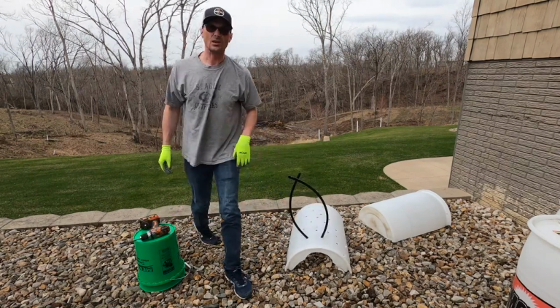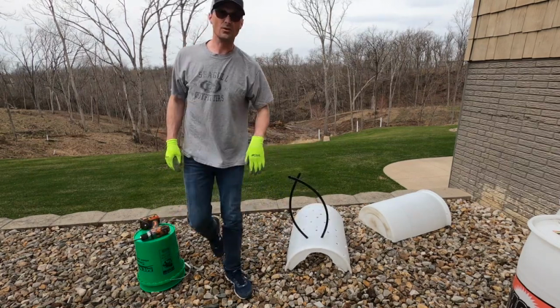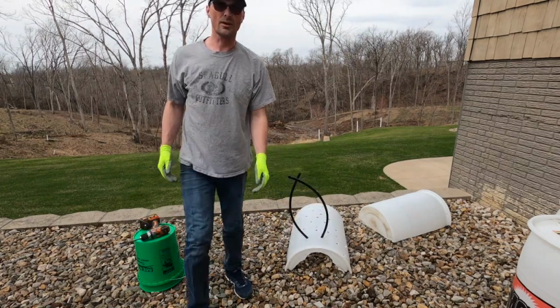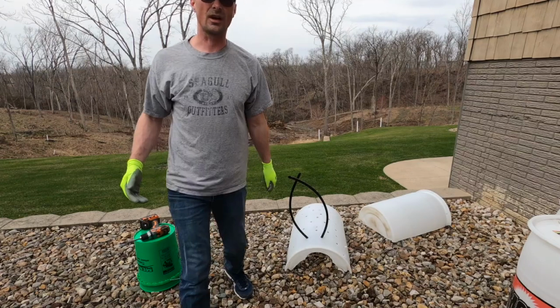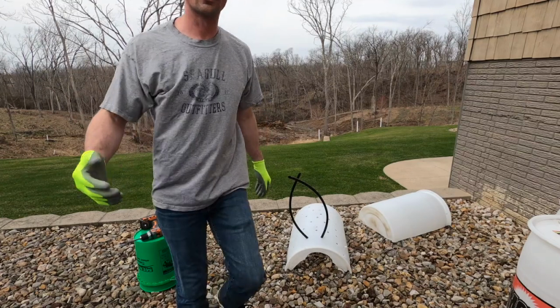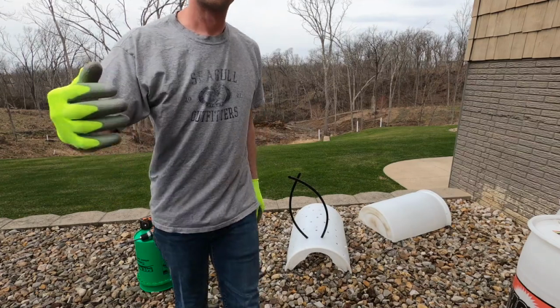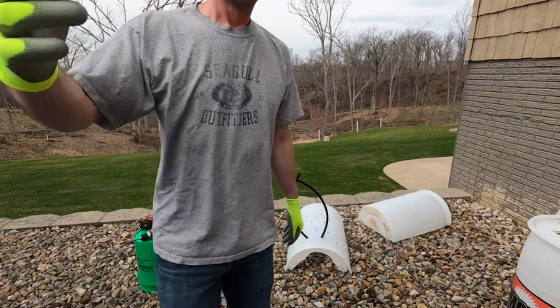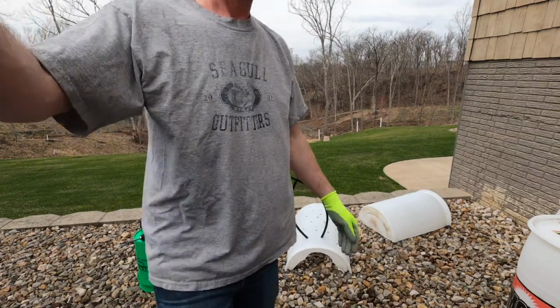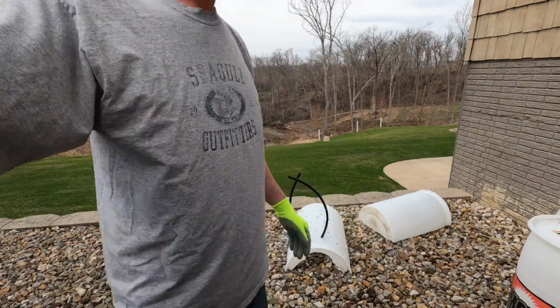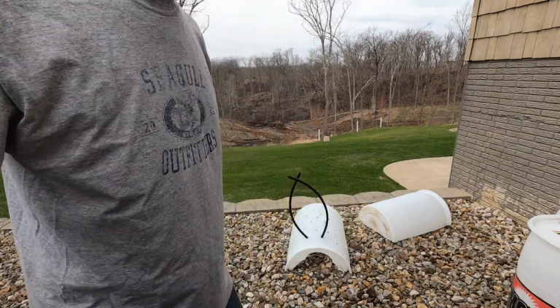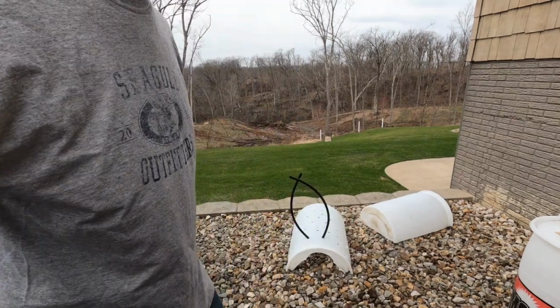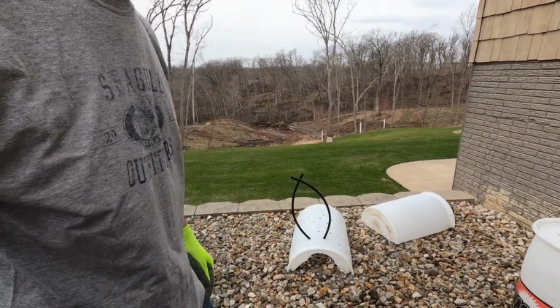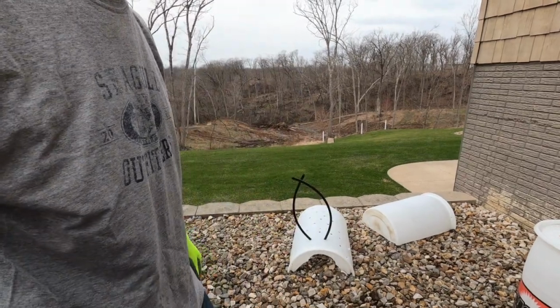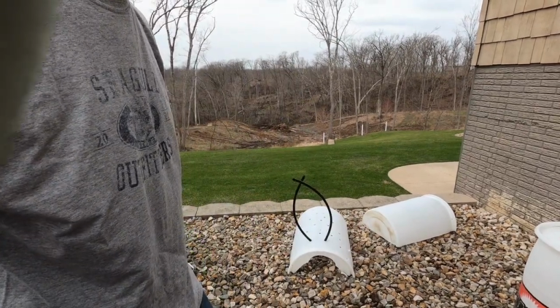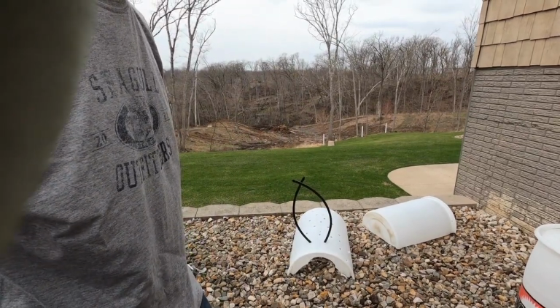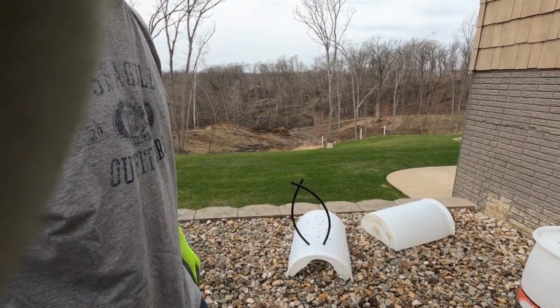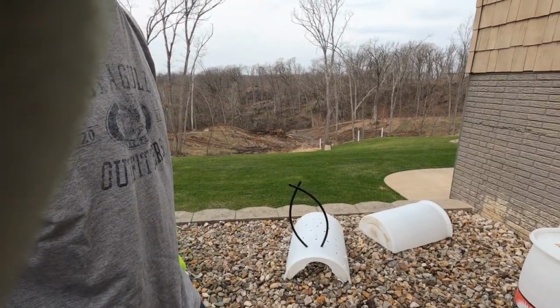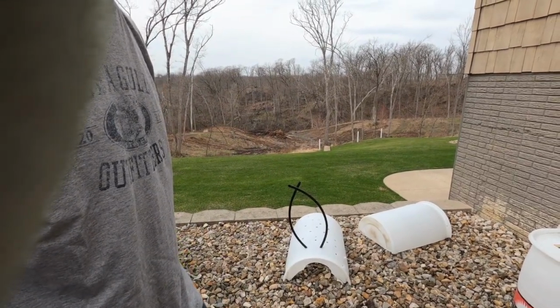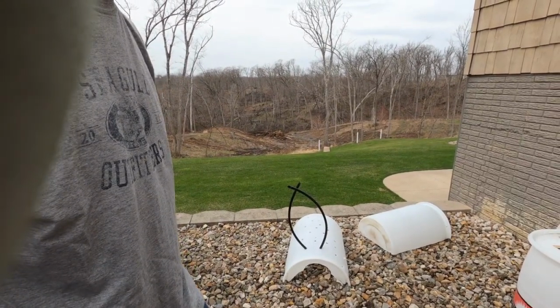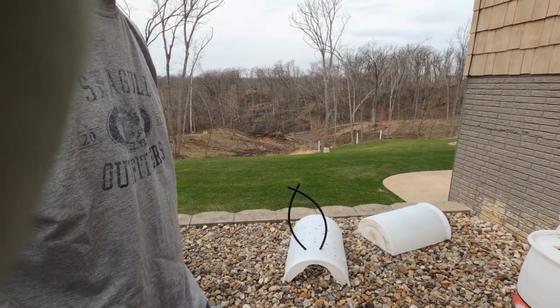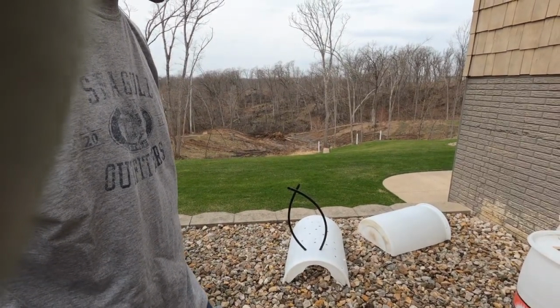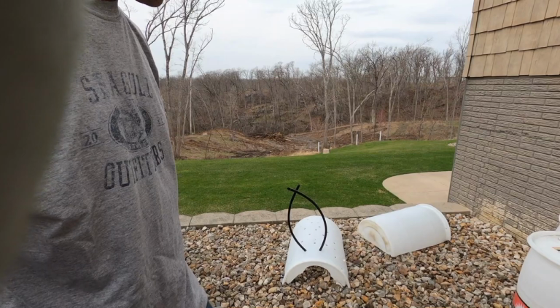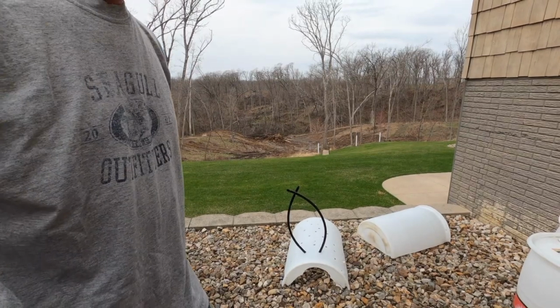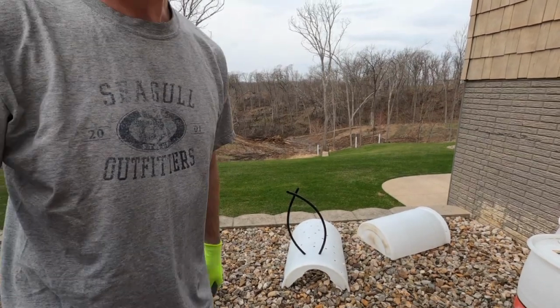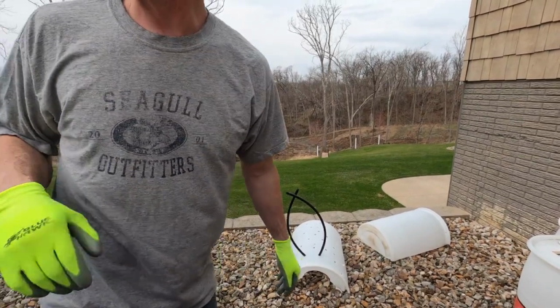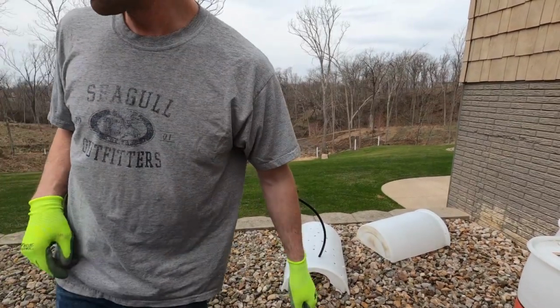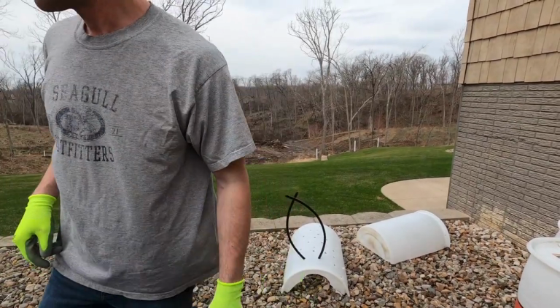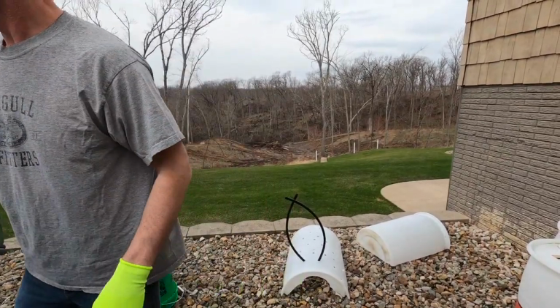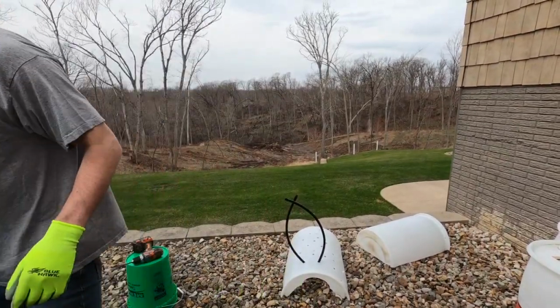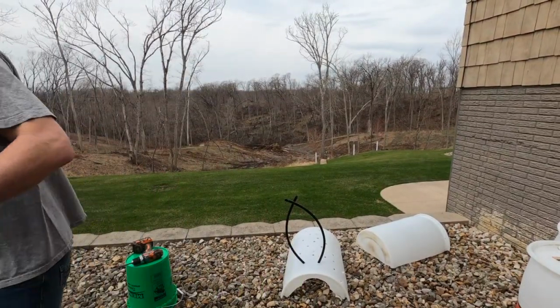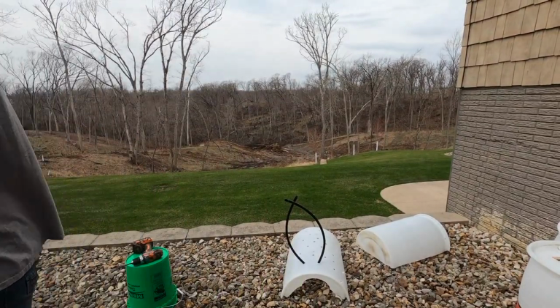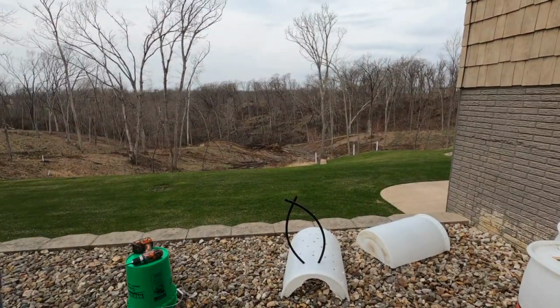There's really no science to it — just random holes. And now we're going to get our plastic tubing.